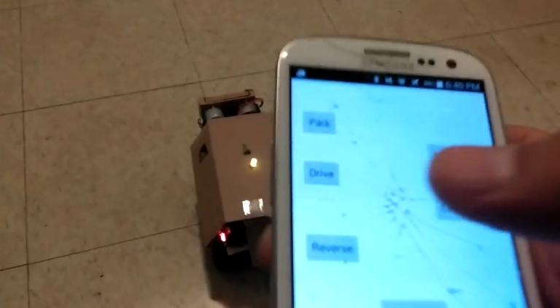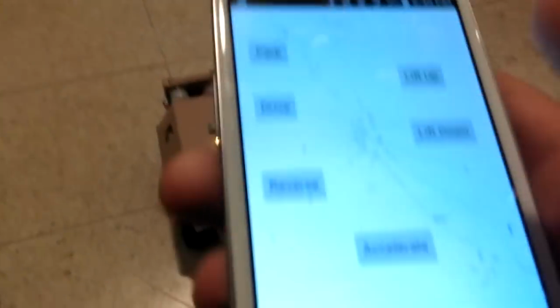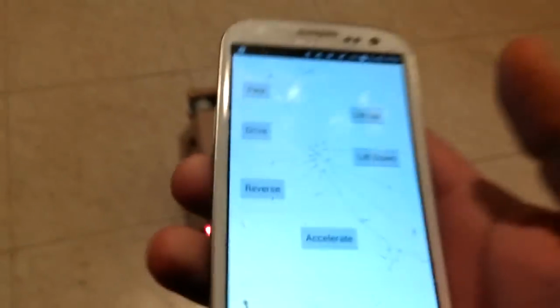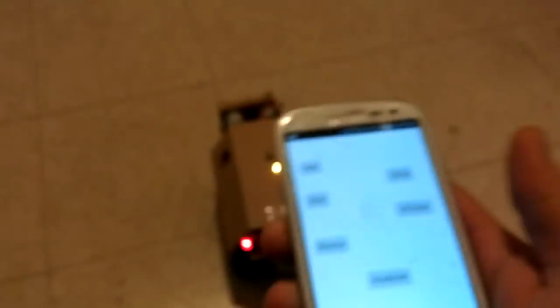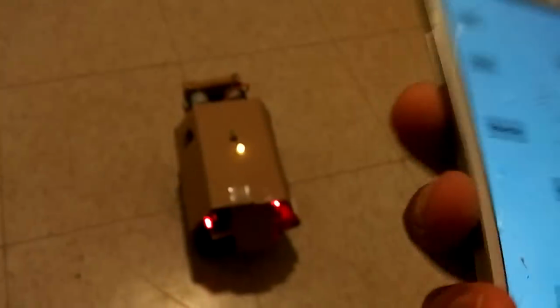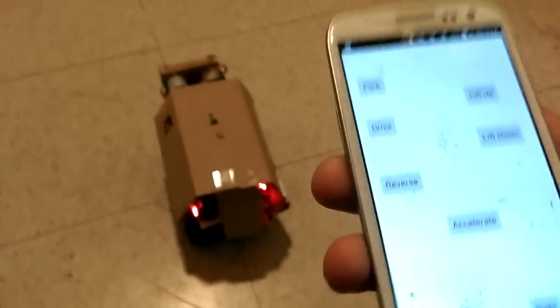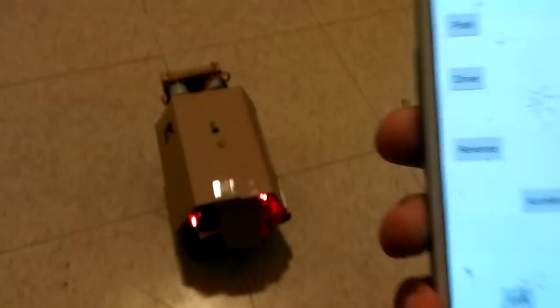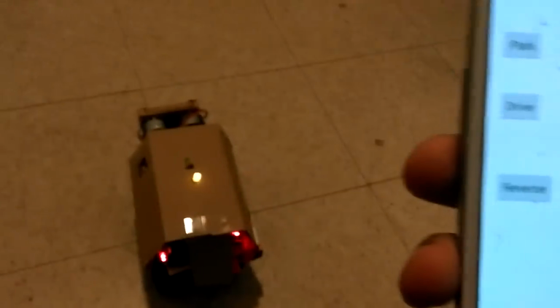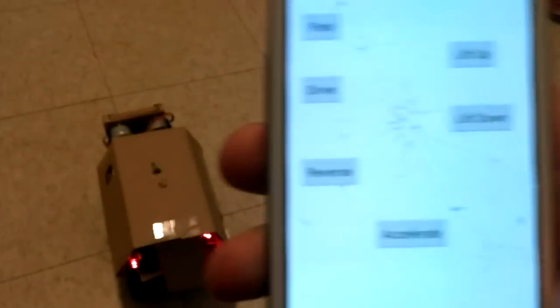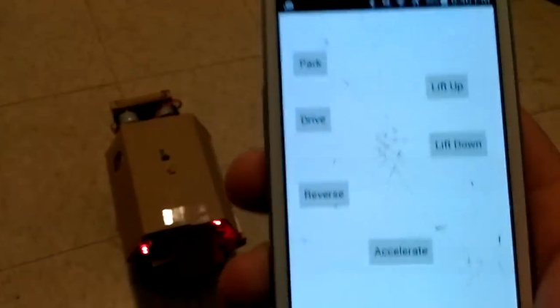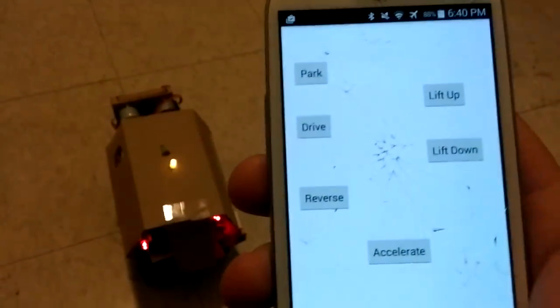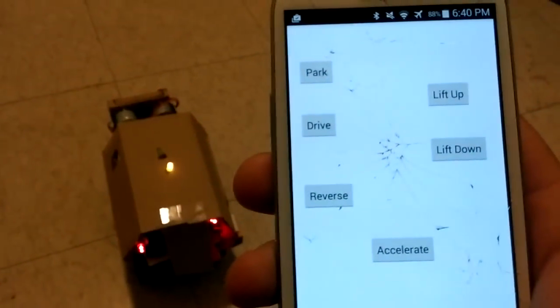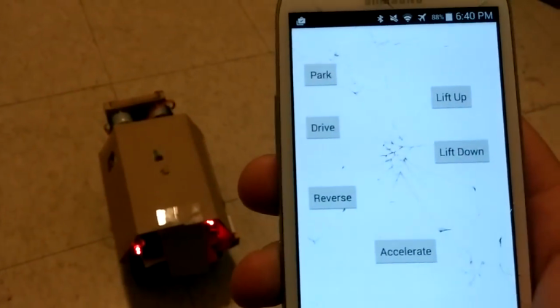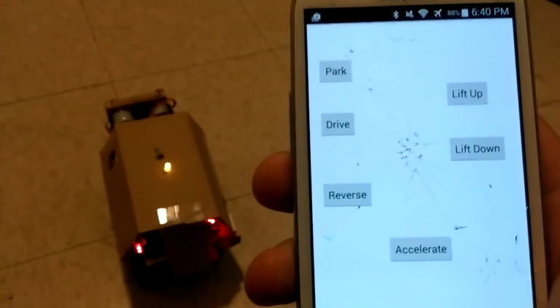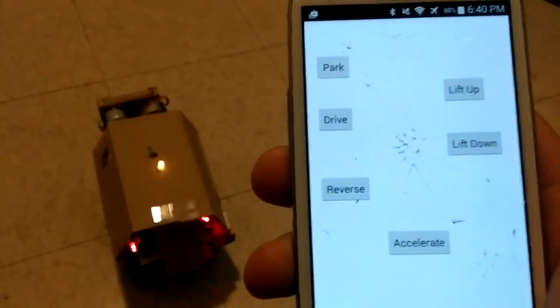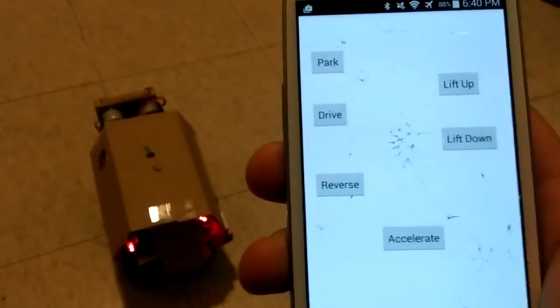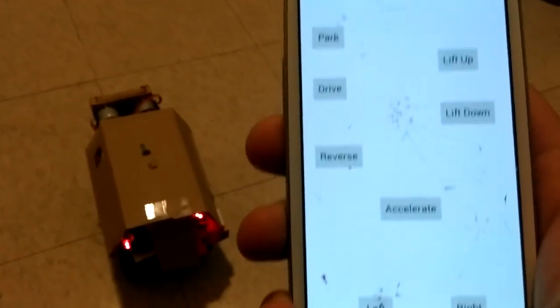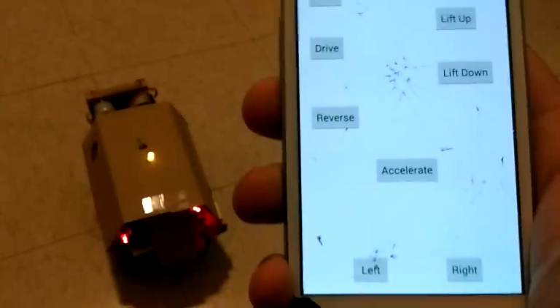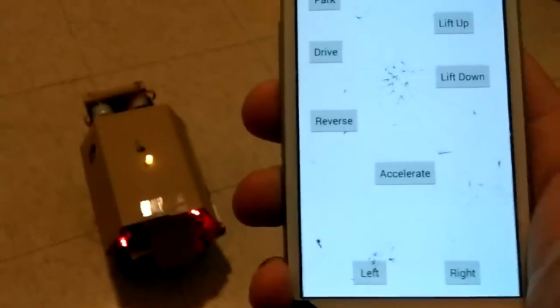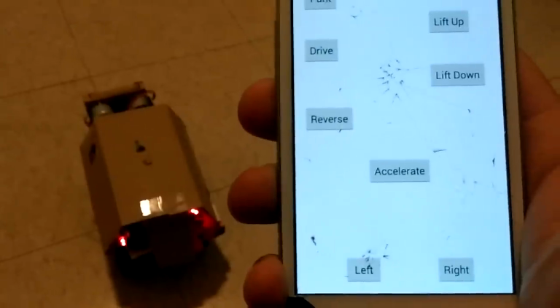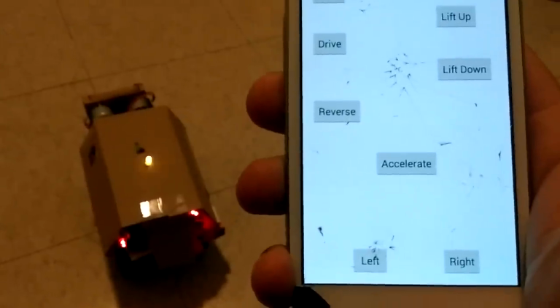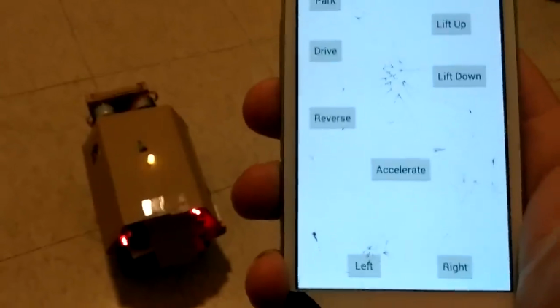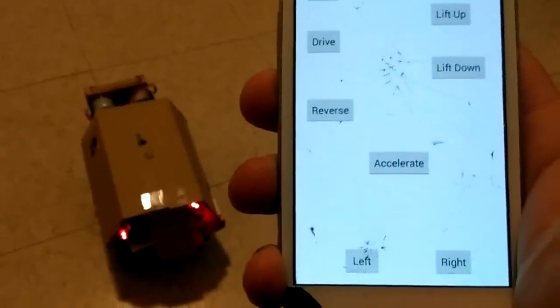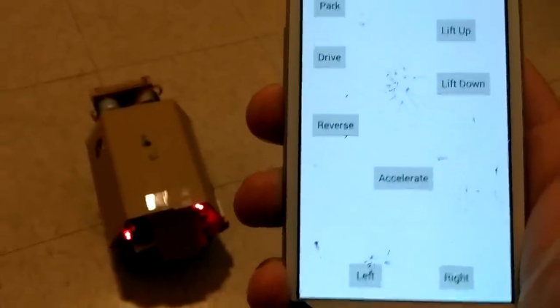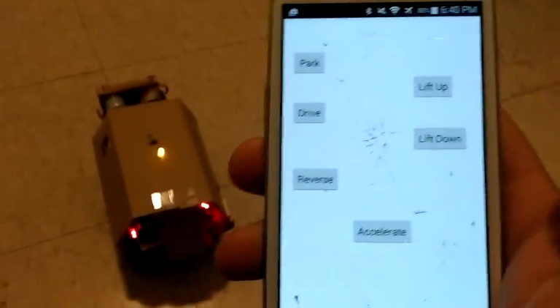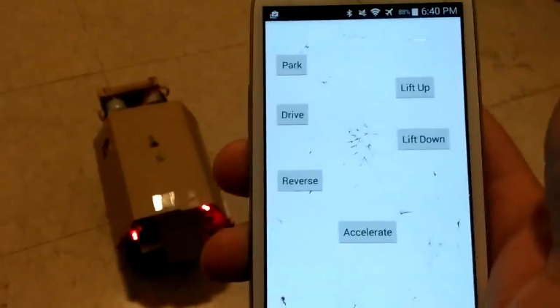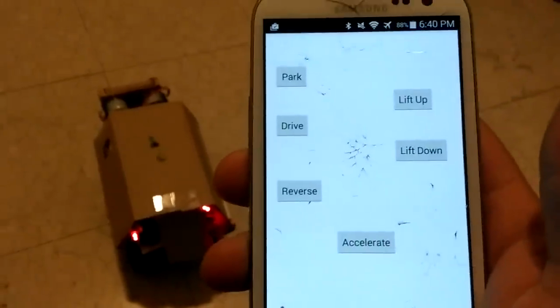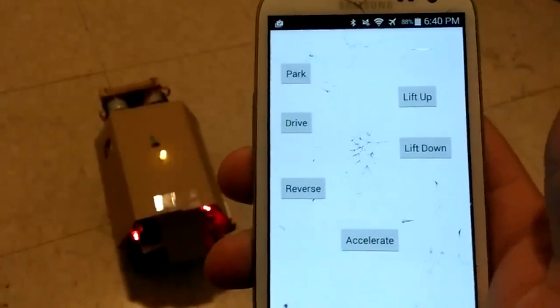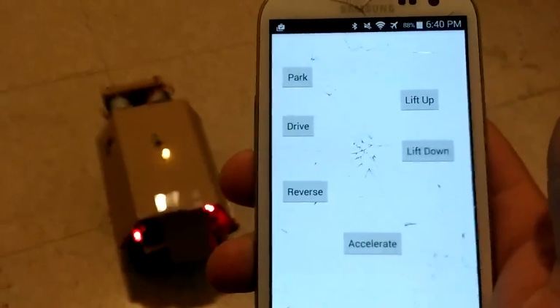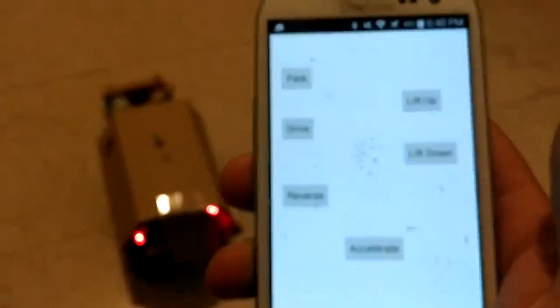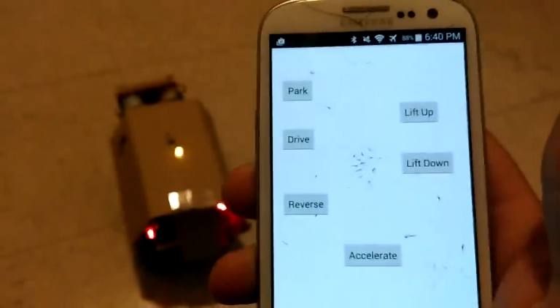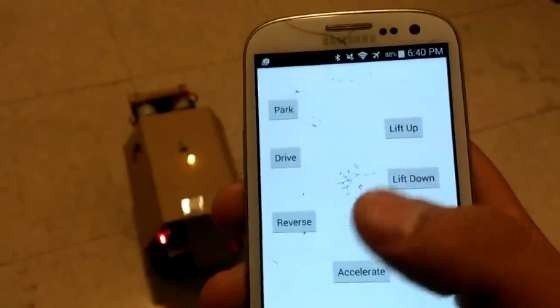So our controls are: Park, Drive, Reverse, Accelerate, Left, Right. For the lift: lift up and lift down.